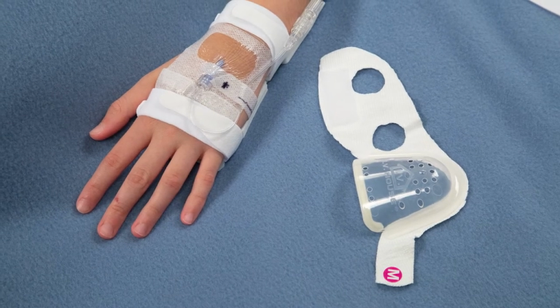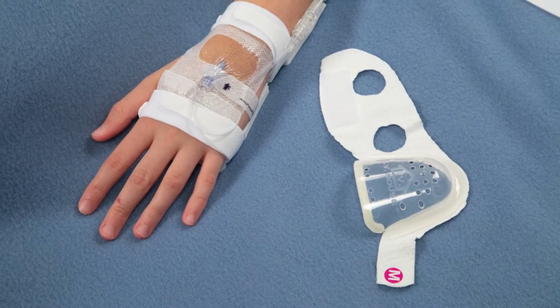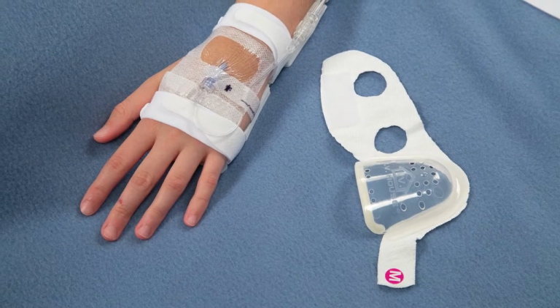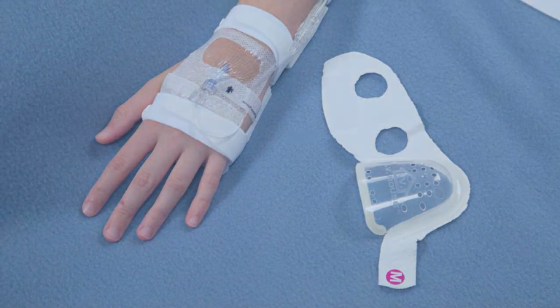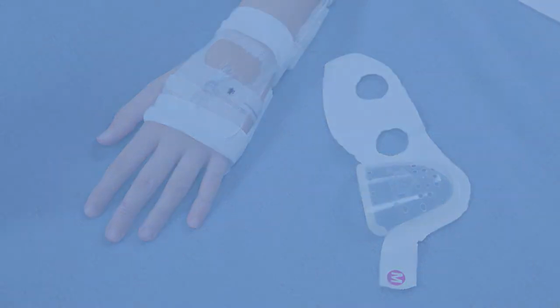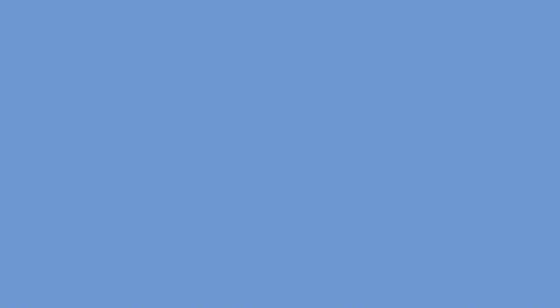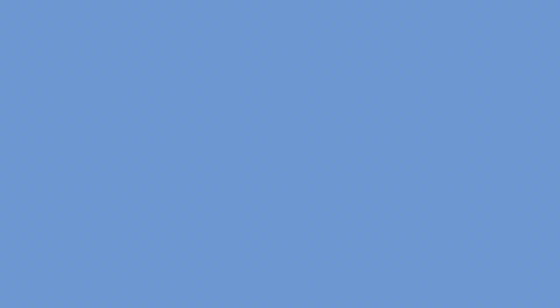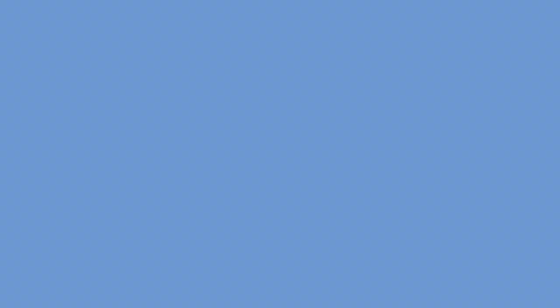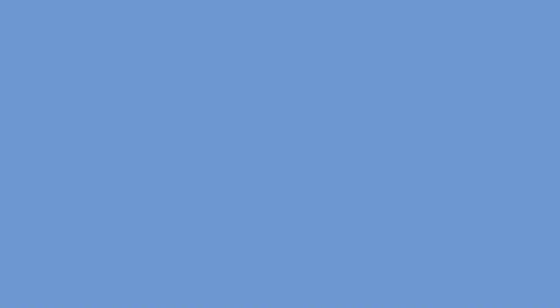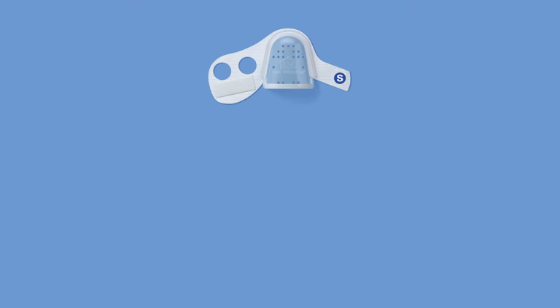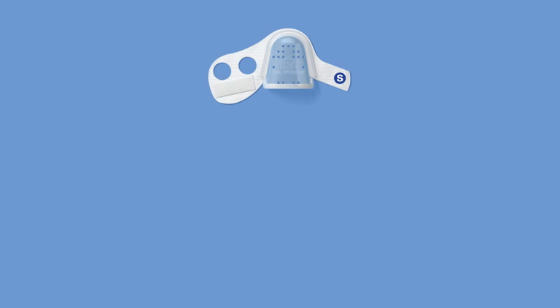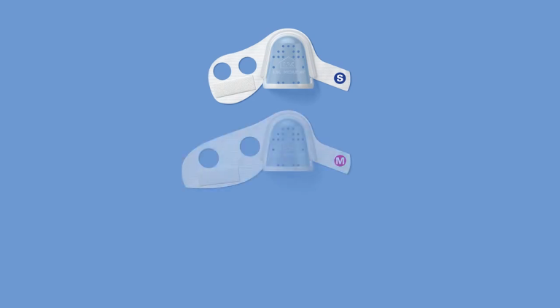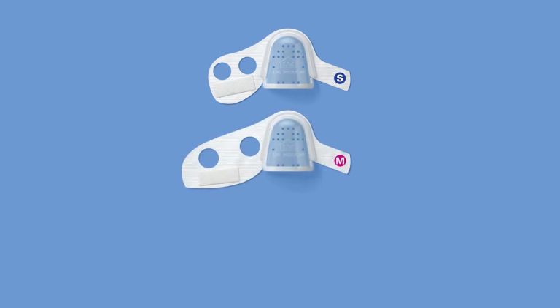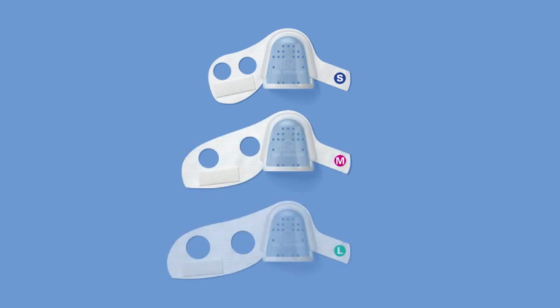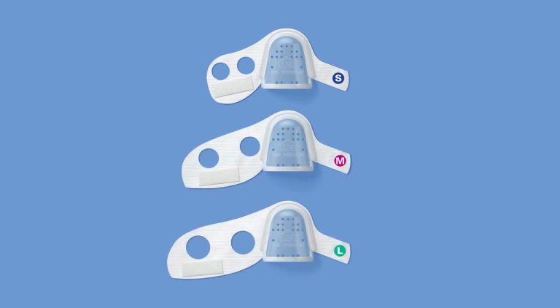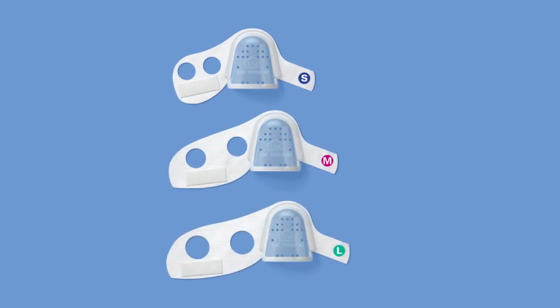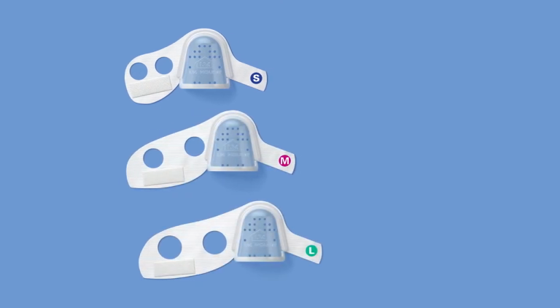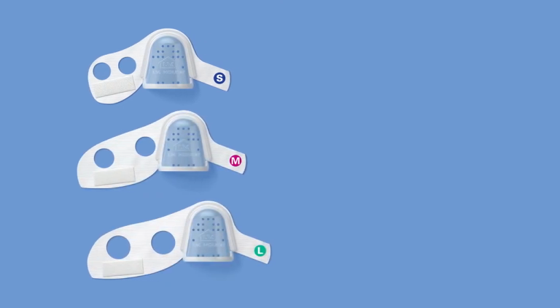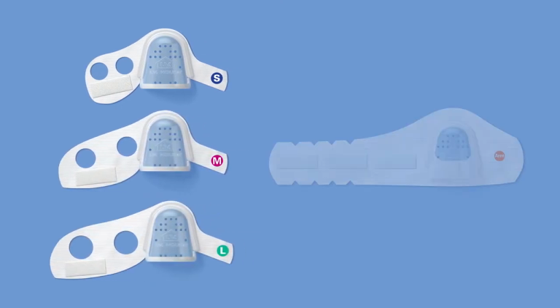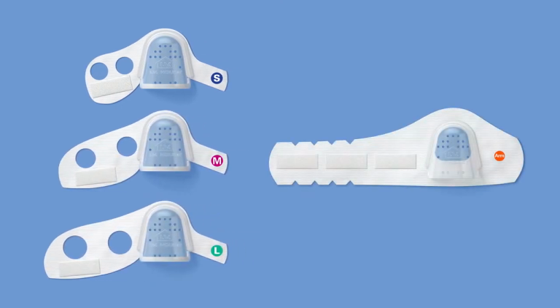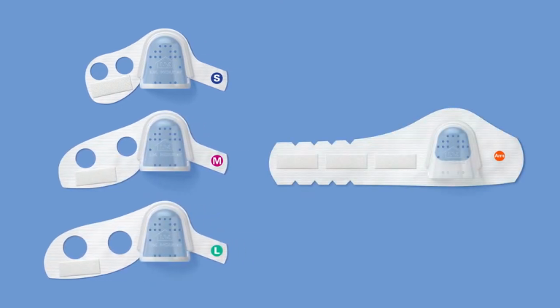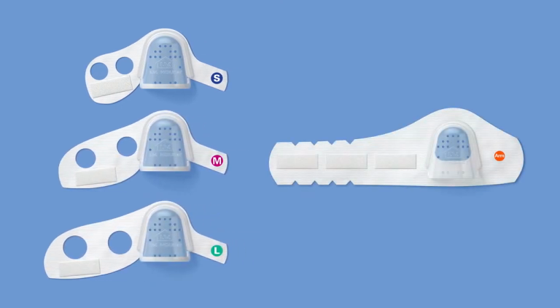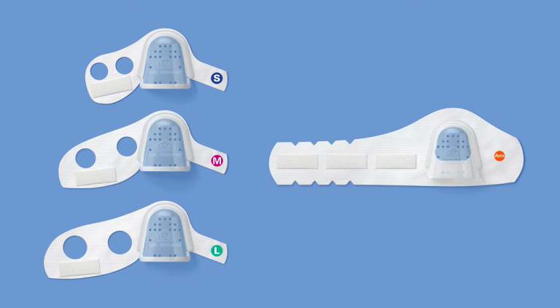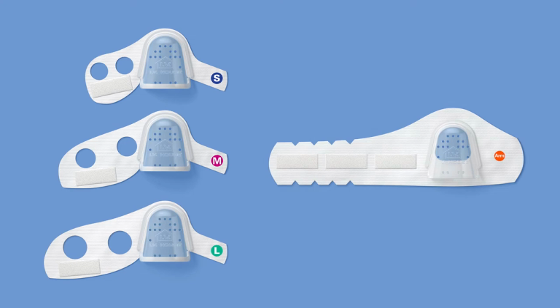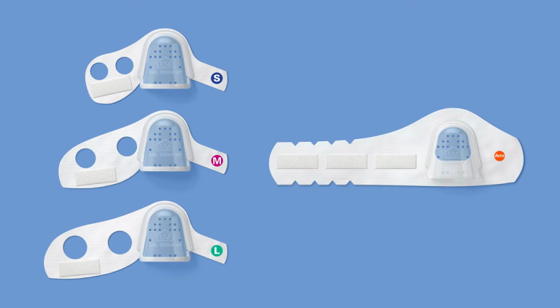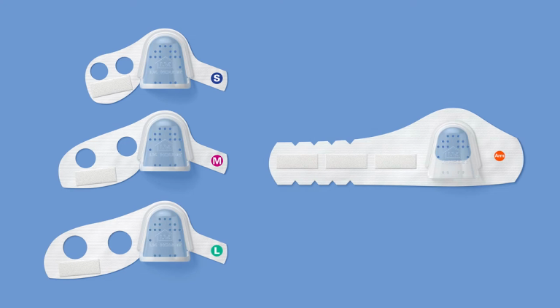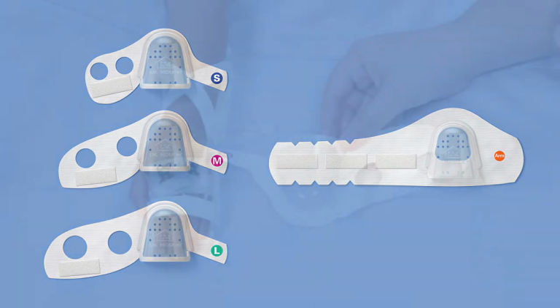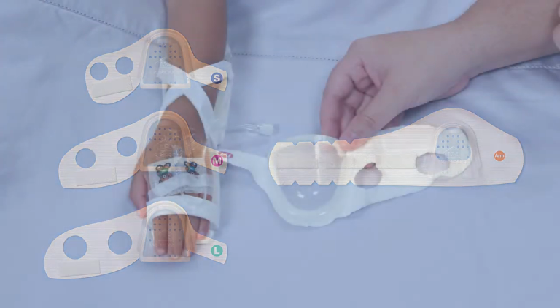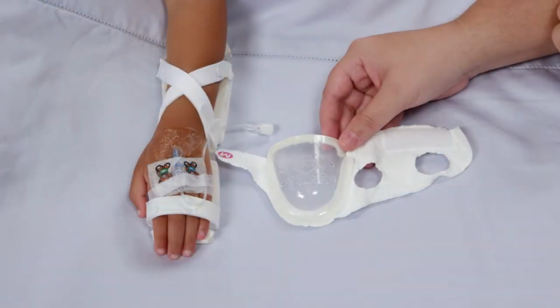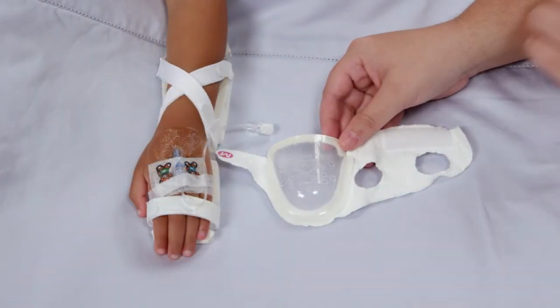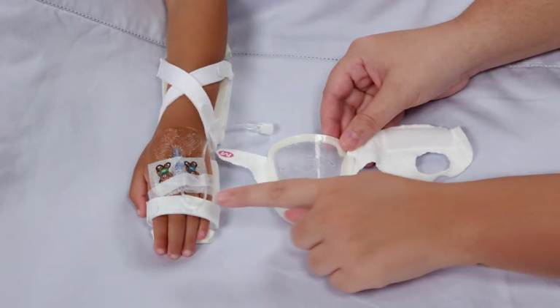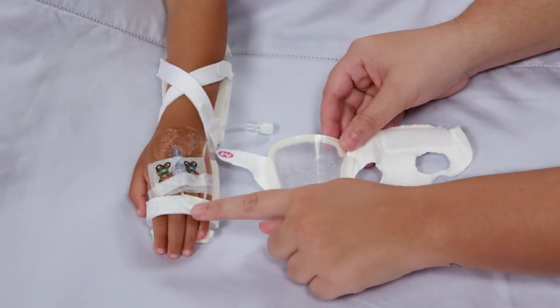The IV House UltraDressing comes in three sizes for the hand: small, medium, and large, plus a one-size-fits-all model for the arm that accommodates an extra-large hand.